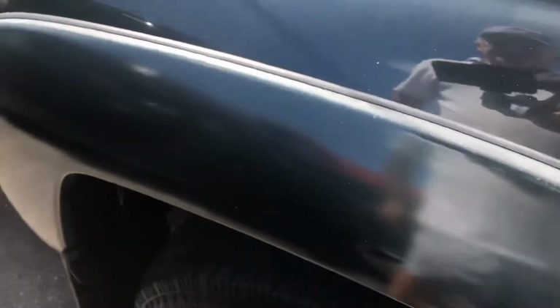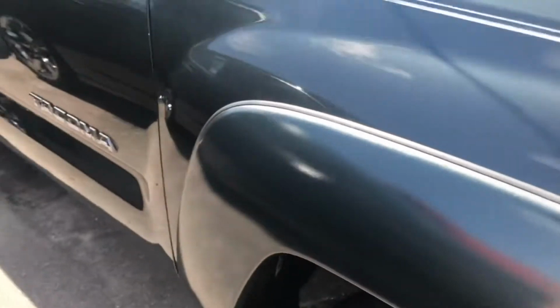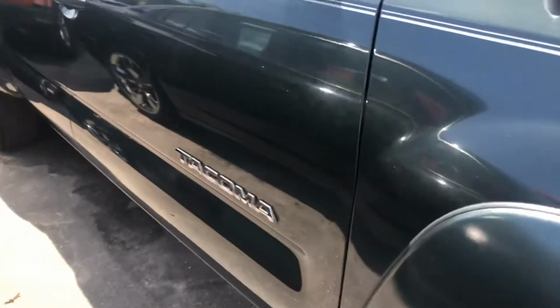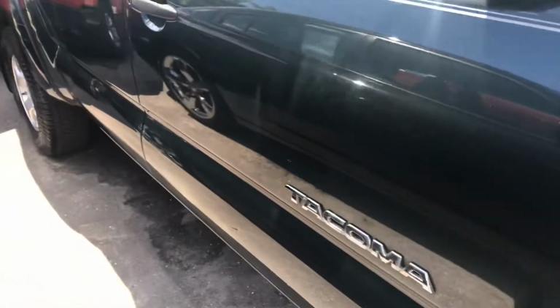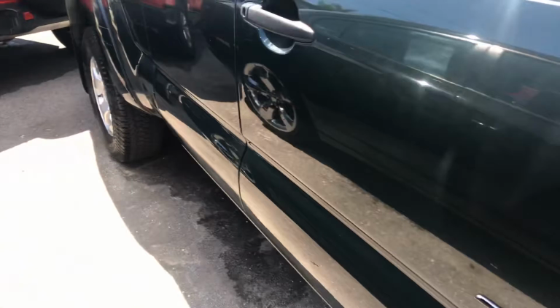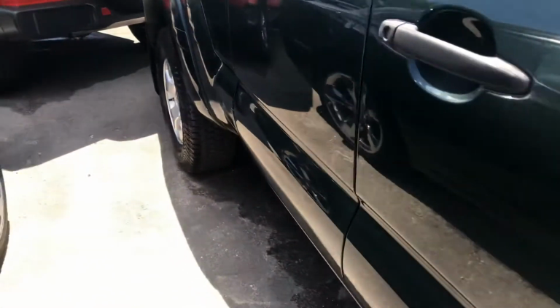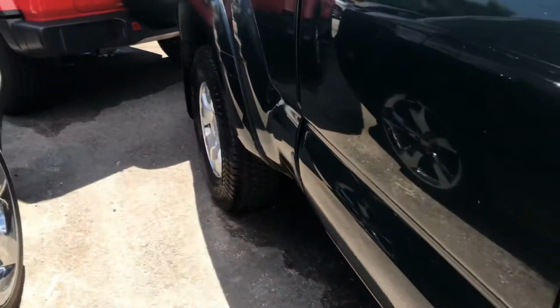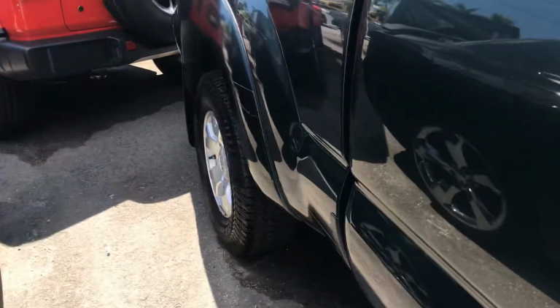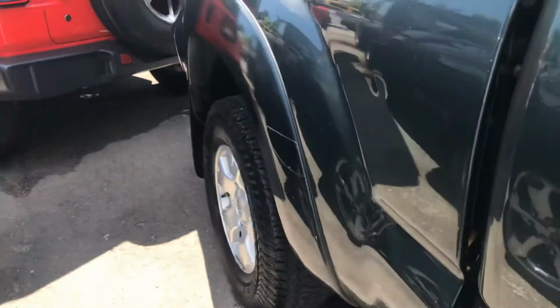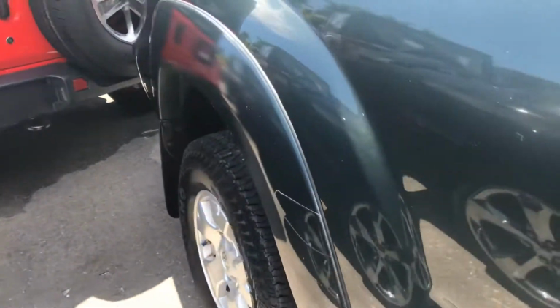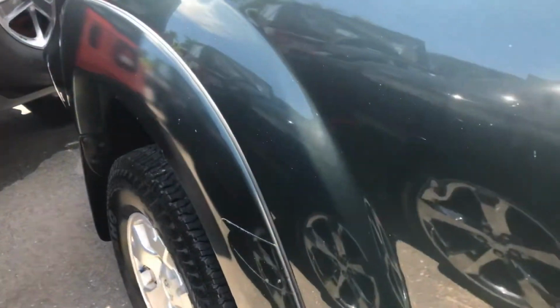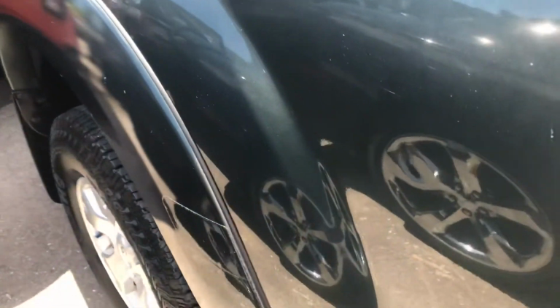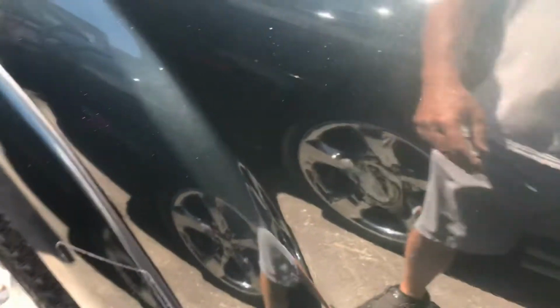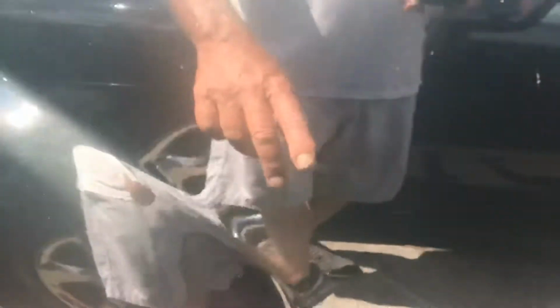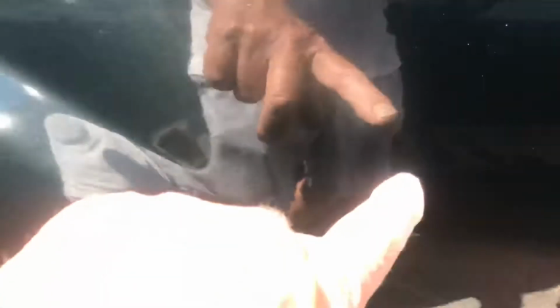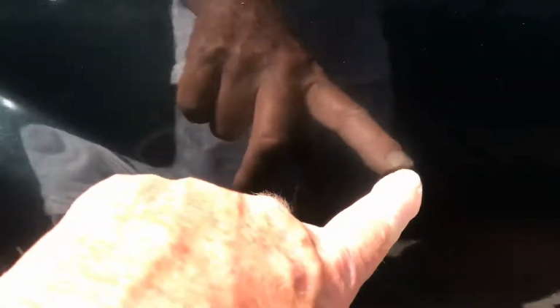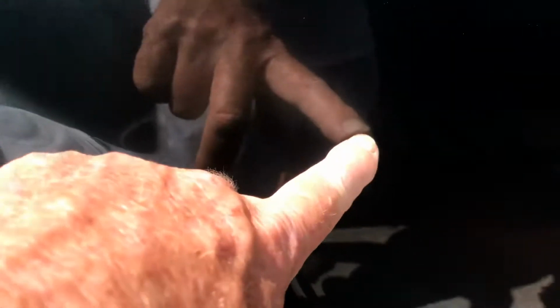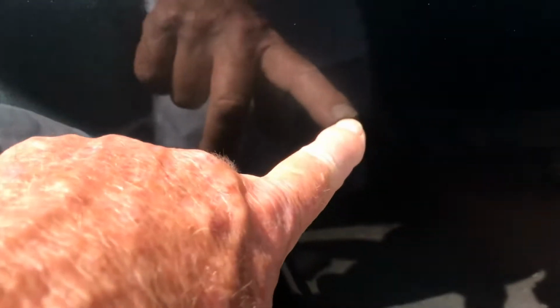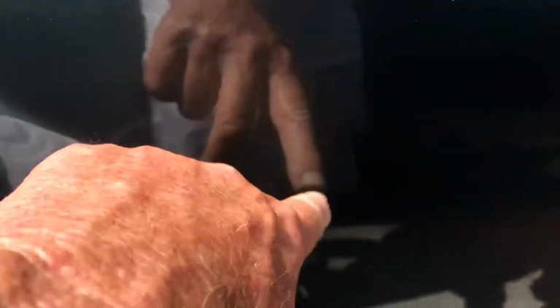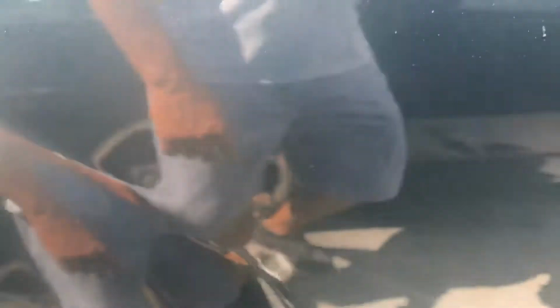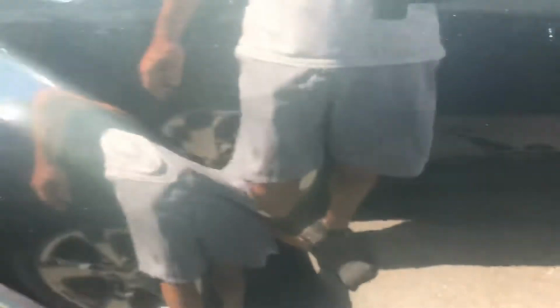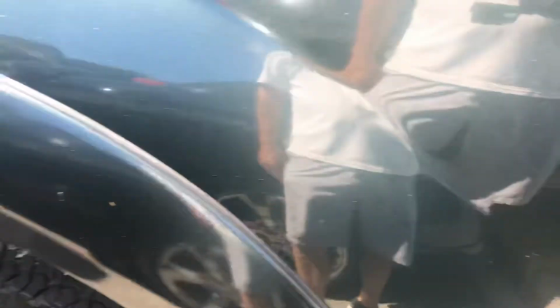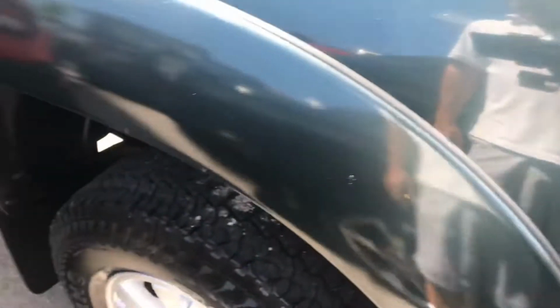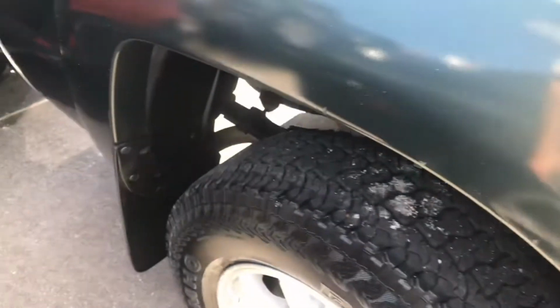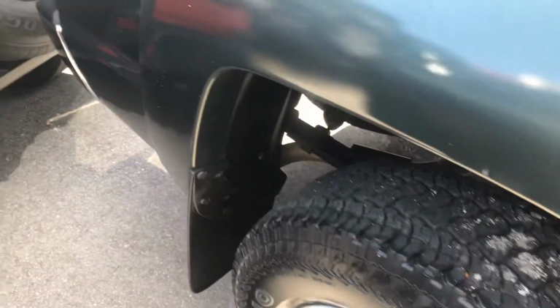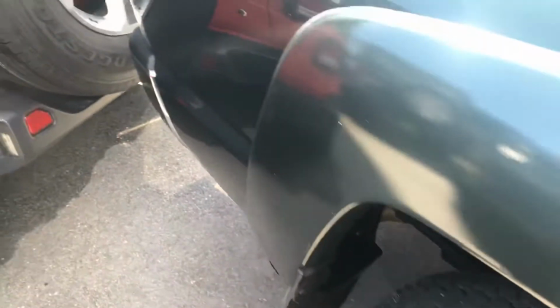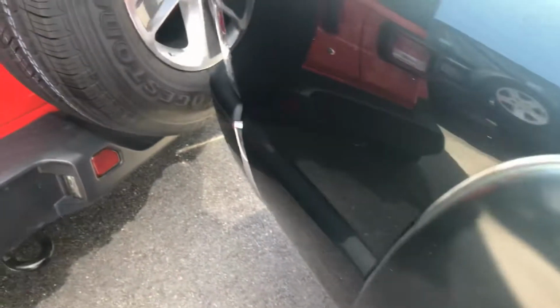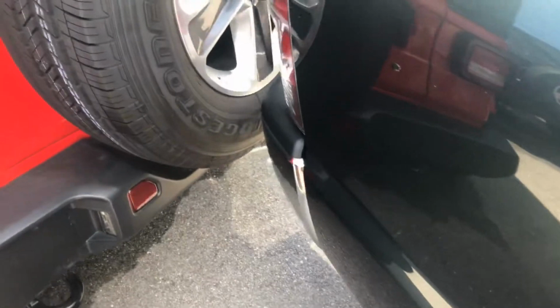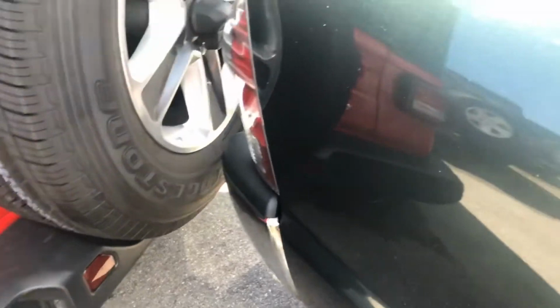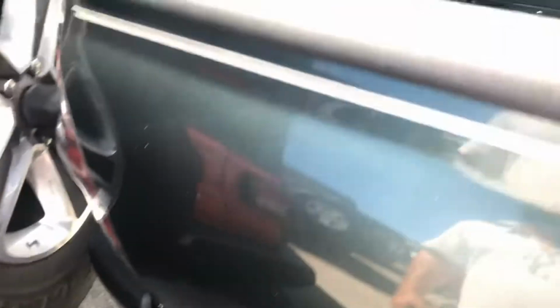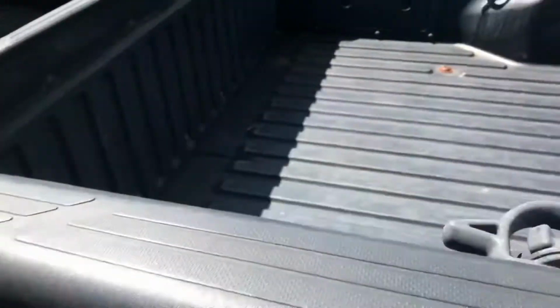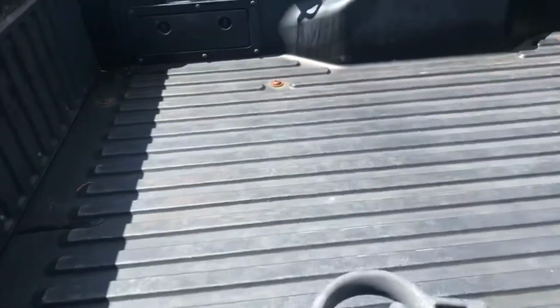Besides that, down the side the vehicle is perfect. A couple little nicks — hair nicks. There's one little tiny ding here, a paintless ding, but I wouldn't even take it out. You can have a dent guy do it because it's so minor you can barely see it. Rest of the vehicle looks good.